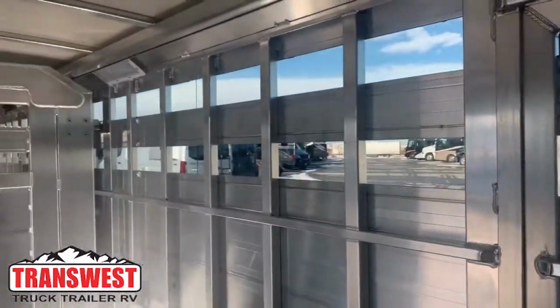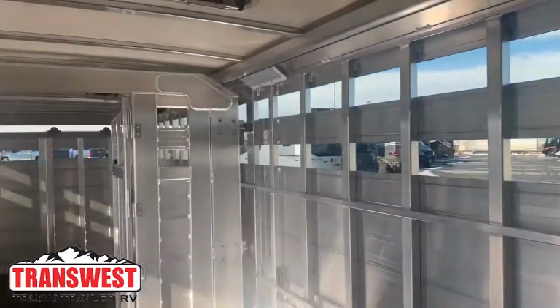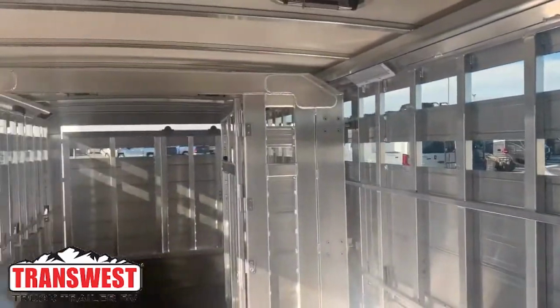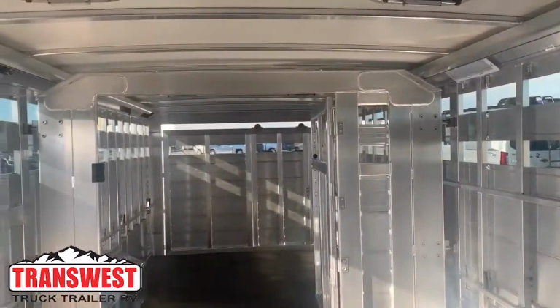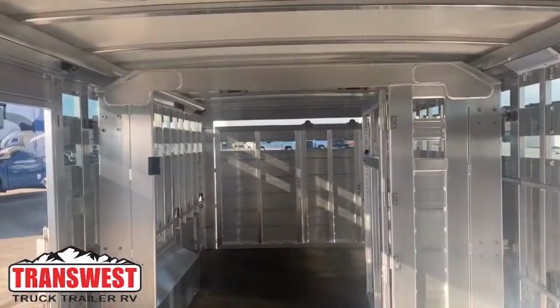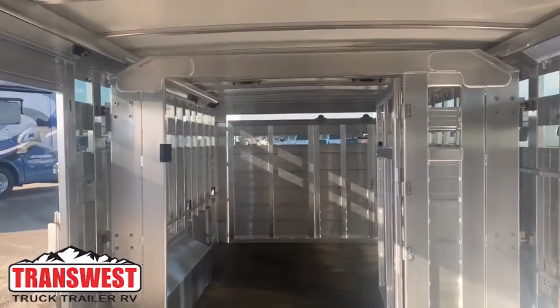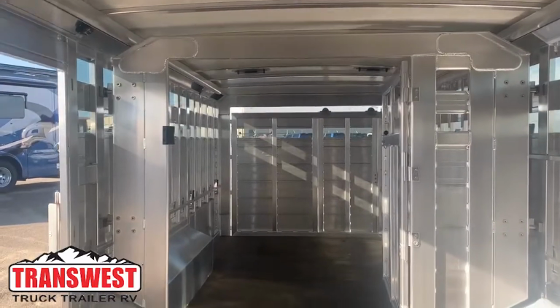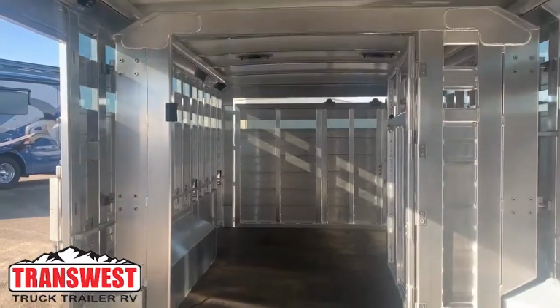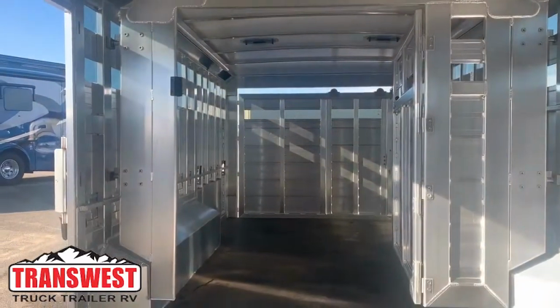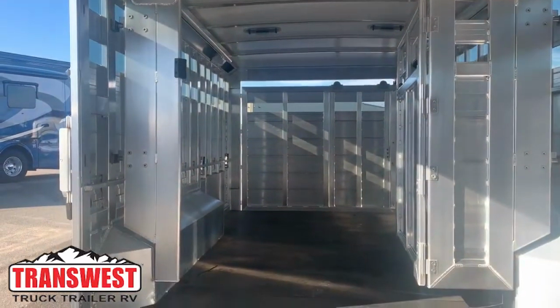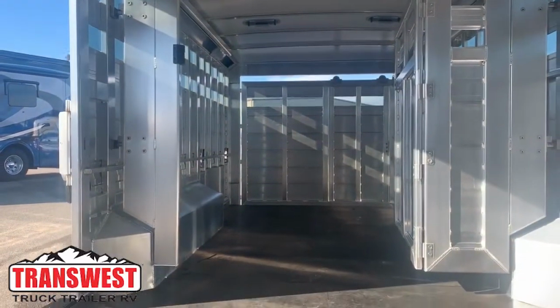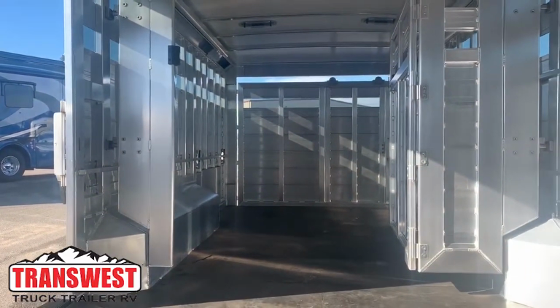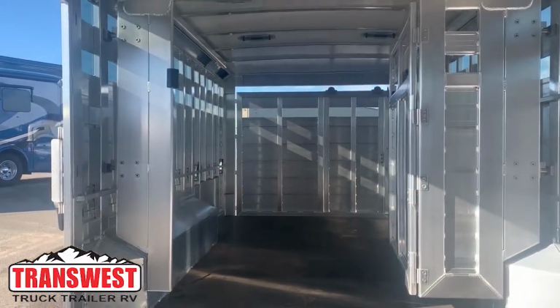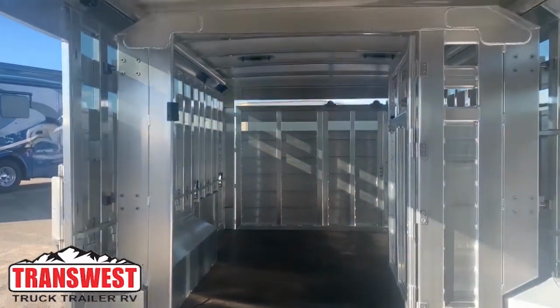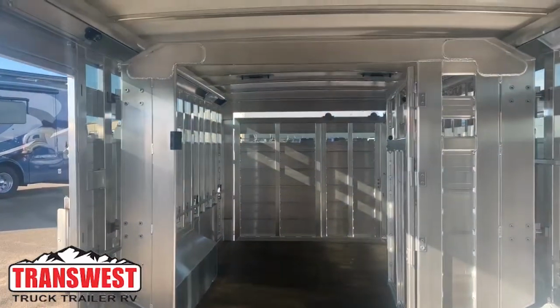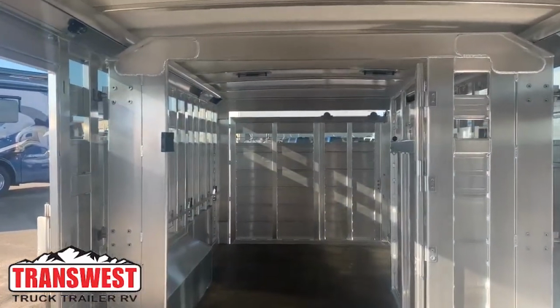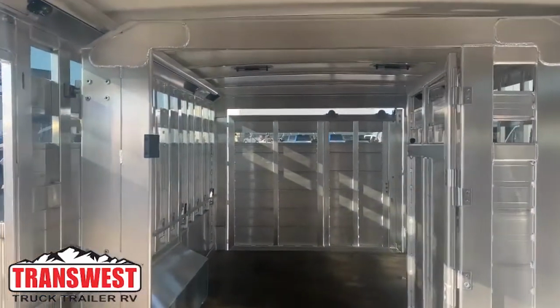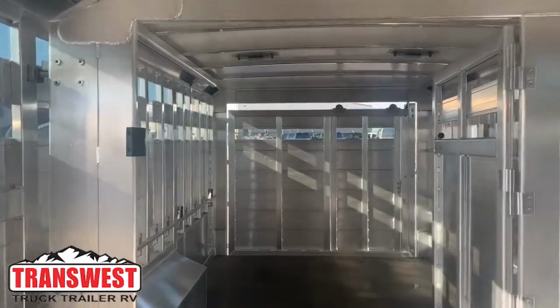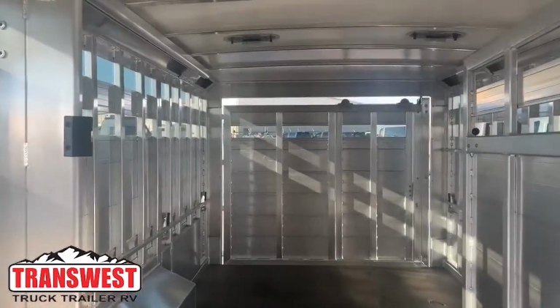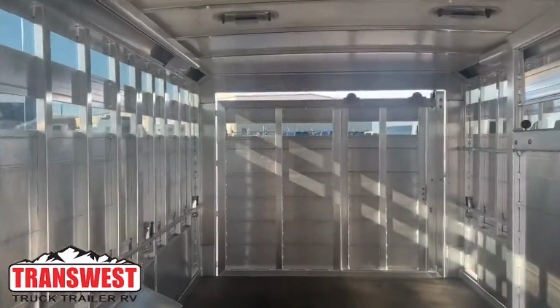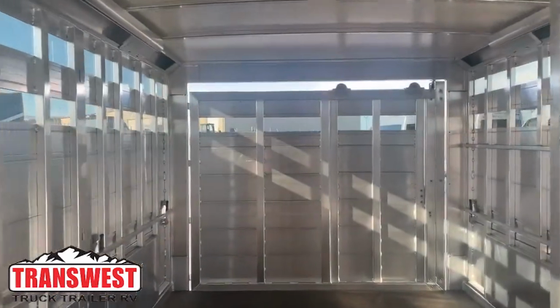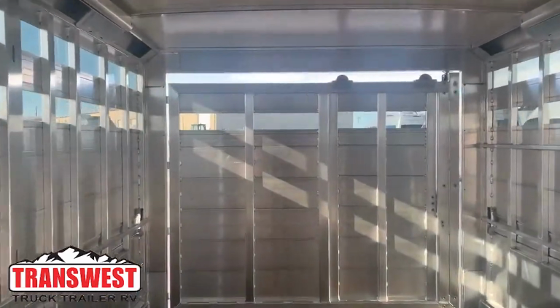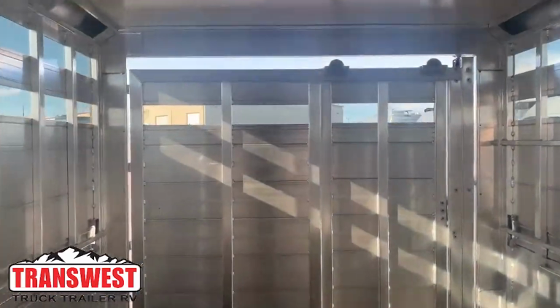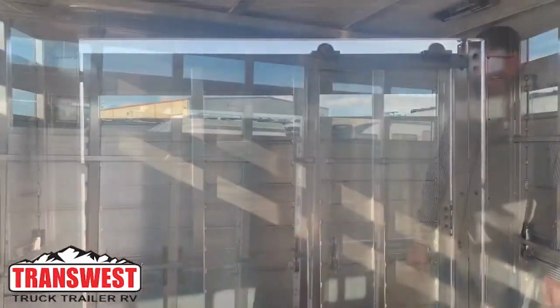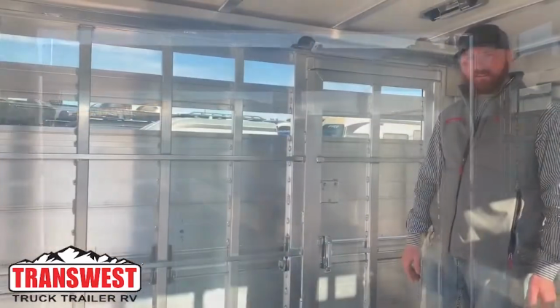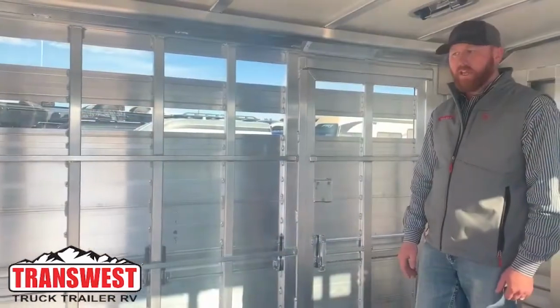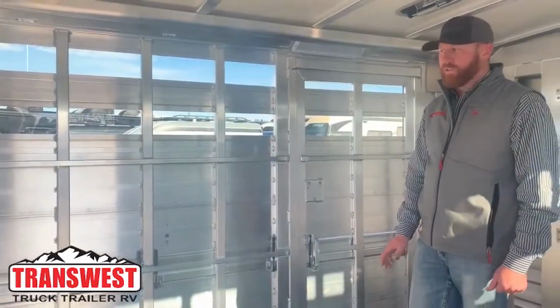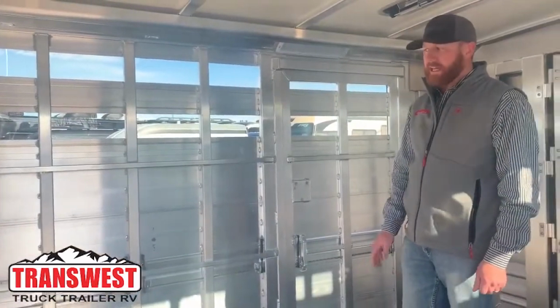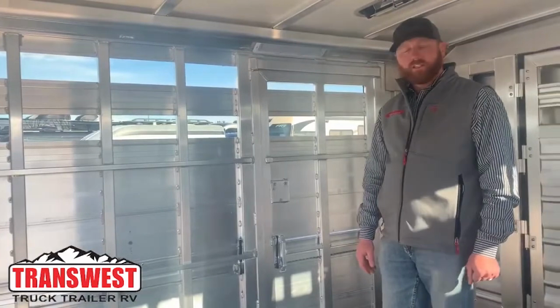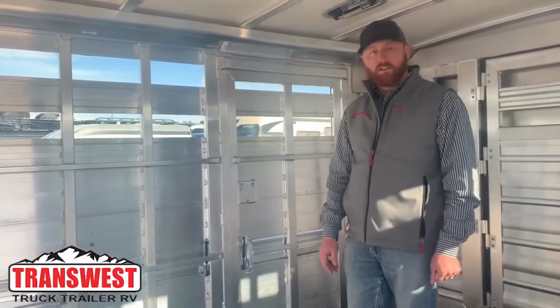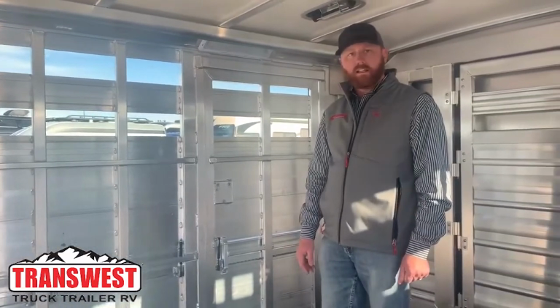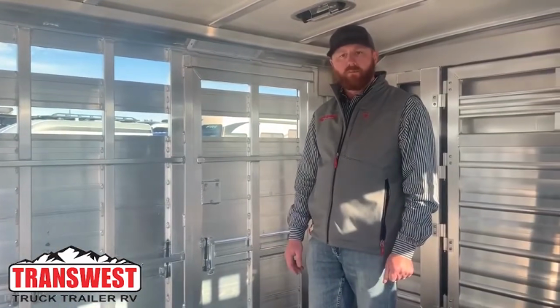With the roof vents in this trailer, with the insulated roof, and all these air gaps we can open up, we can create a lot of air flow through this trailer, keeping the cattle nice and comfortable. With the air ride system, your cattle will lay down on this trailer like they think they're in the barn.